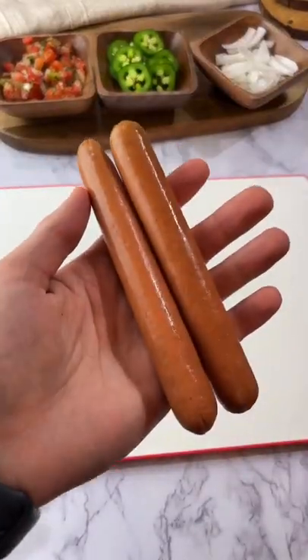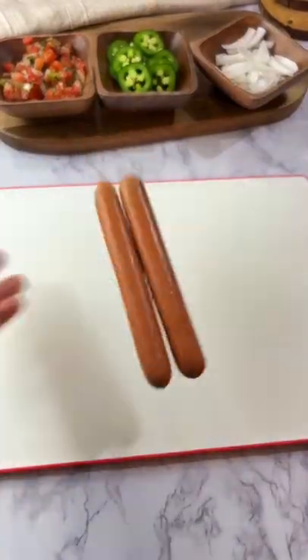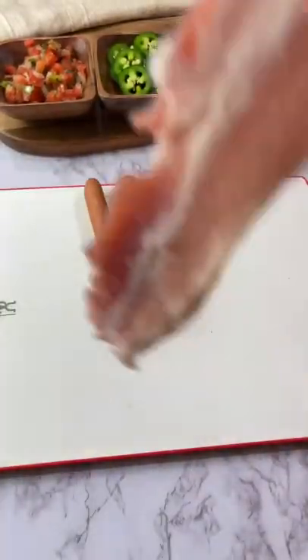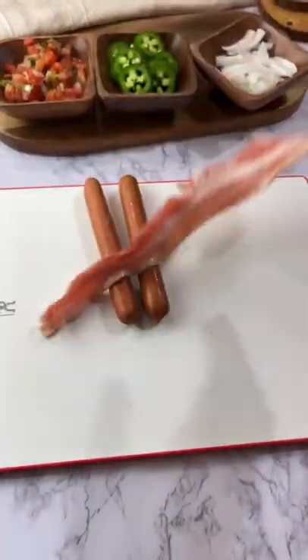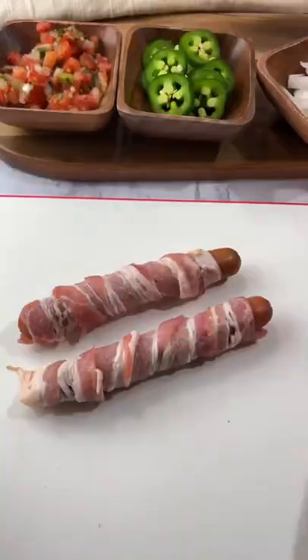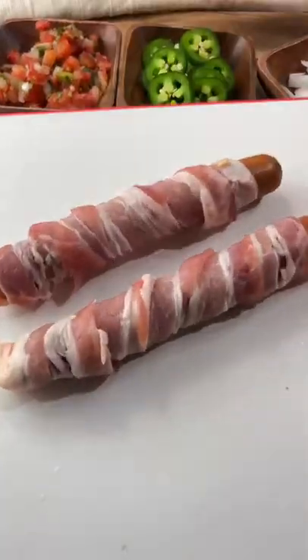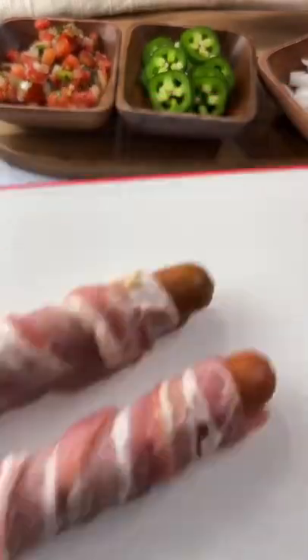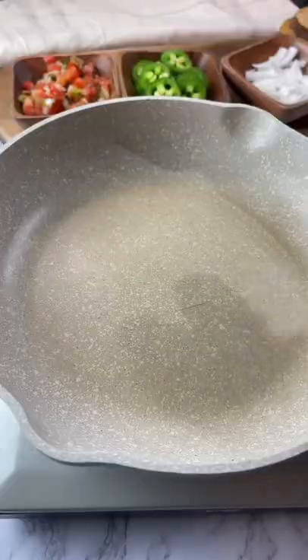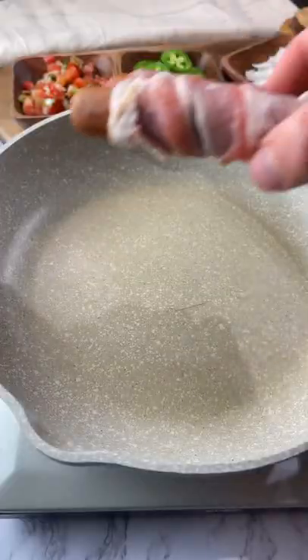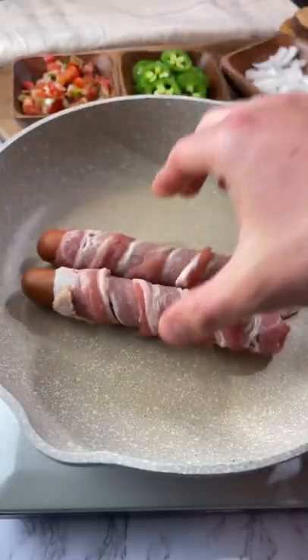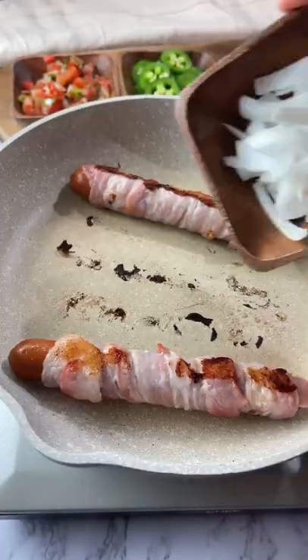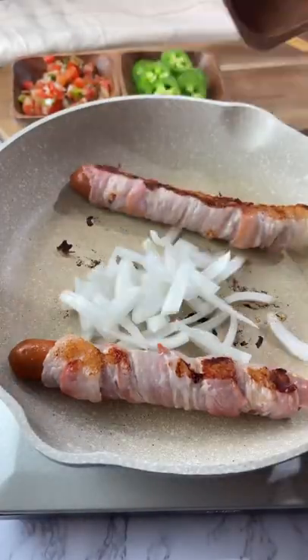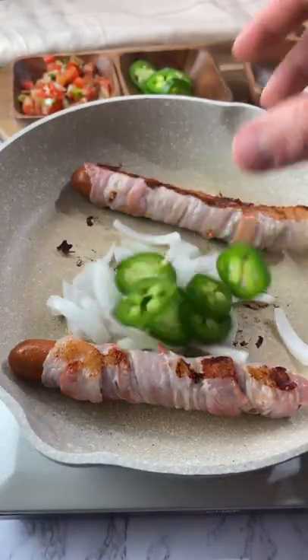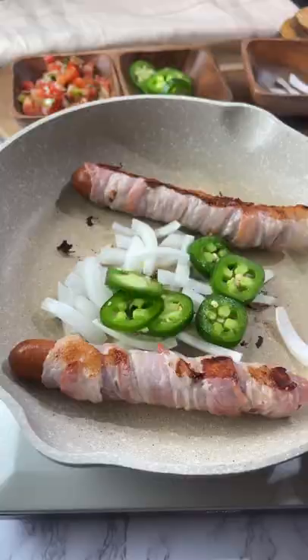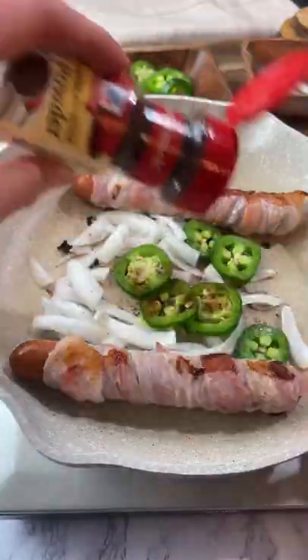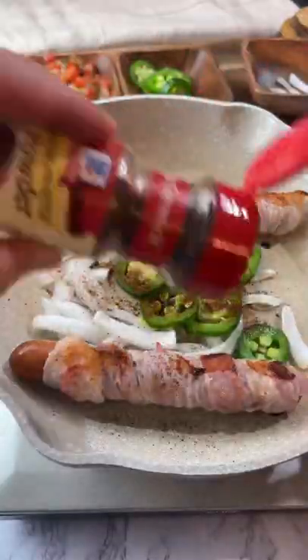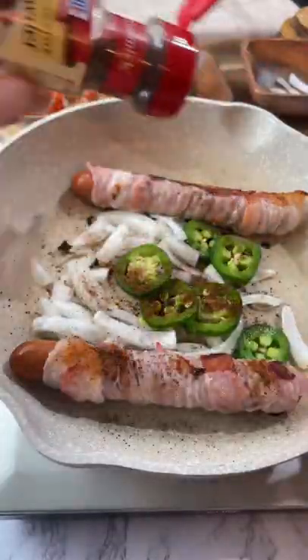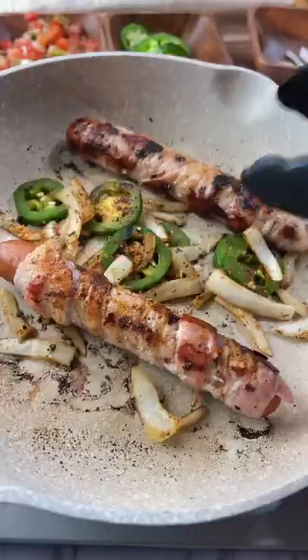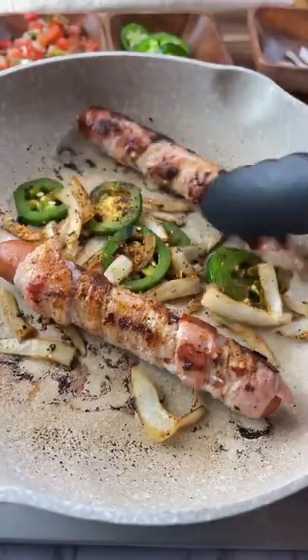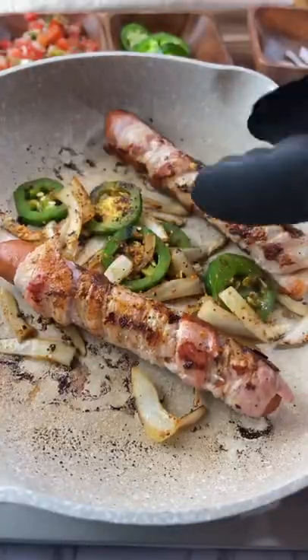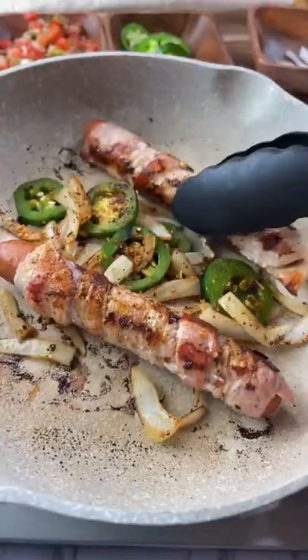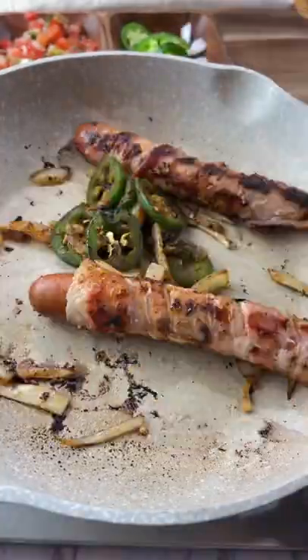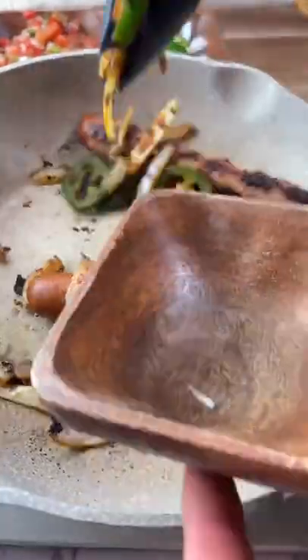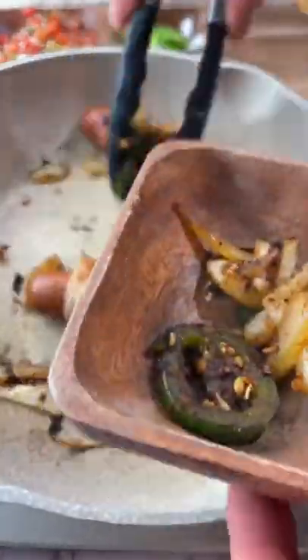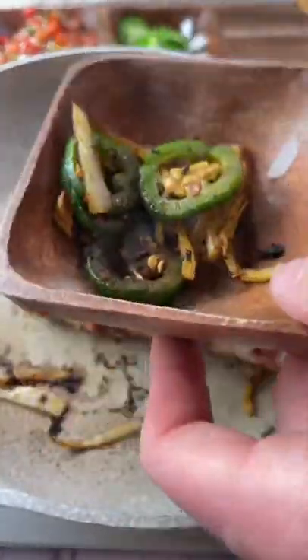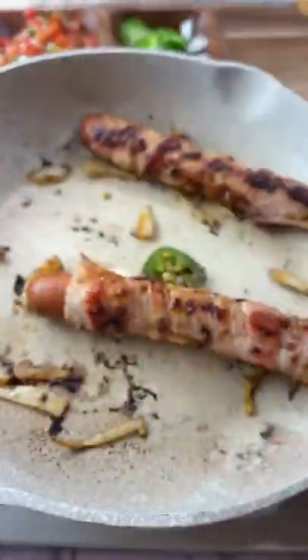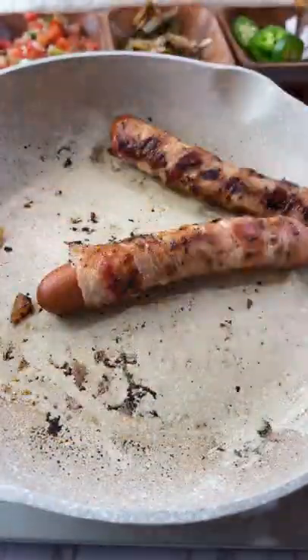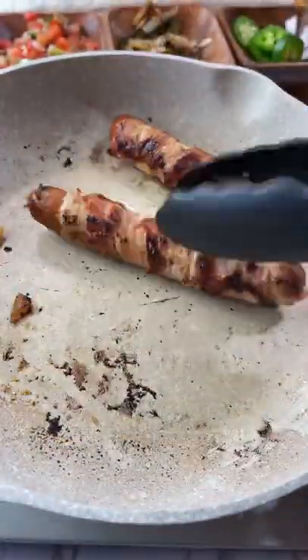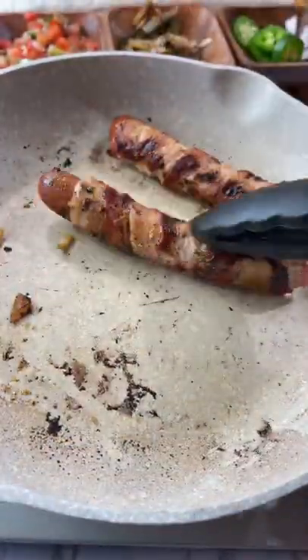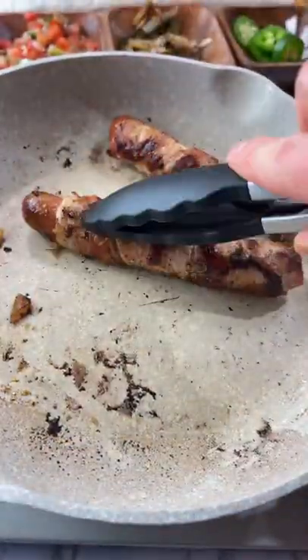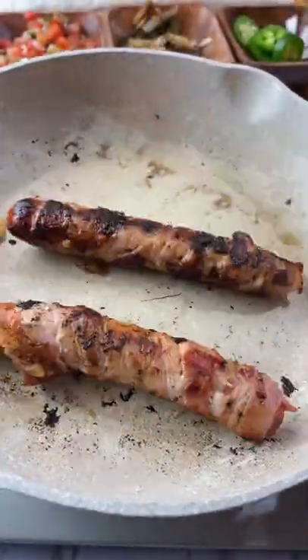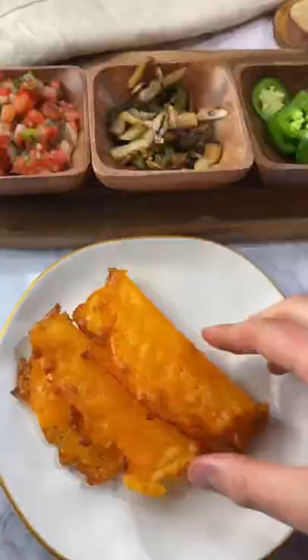Now you're going to take some hot dogs, wrap them with bacon, and pan fry them. Add some onions and jalapeños. Make sure the bacon cooks on all sides before you take off the hot dogs.